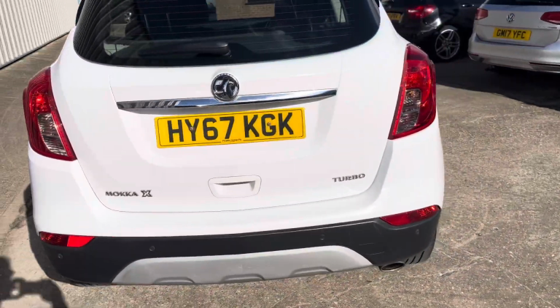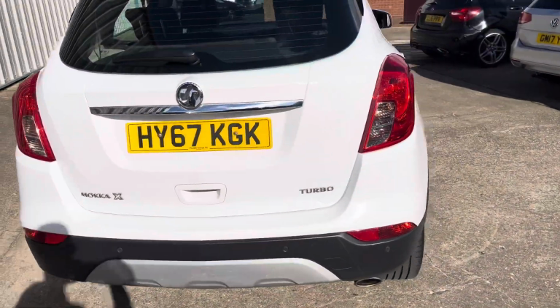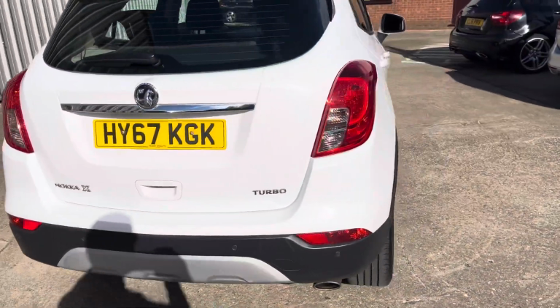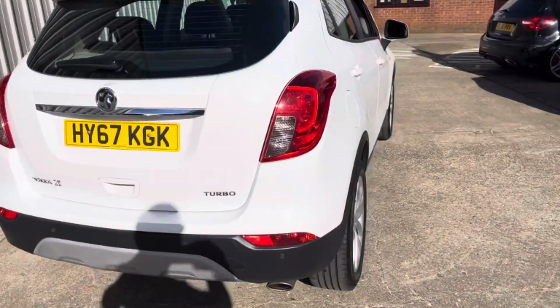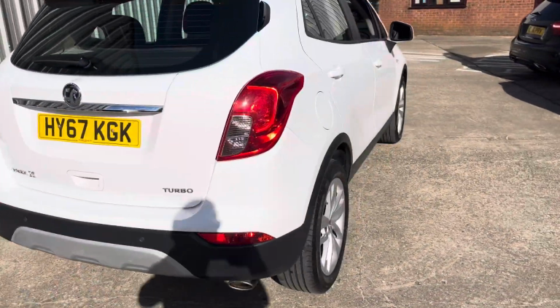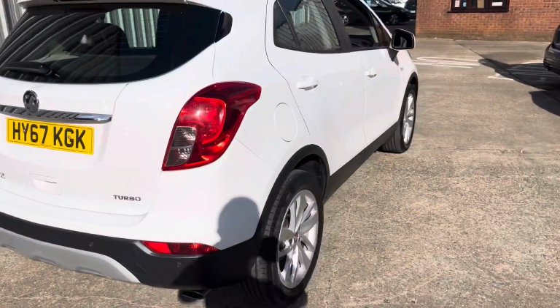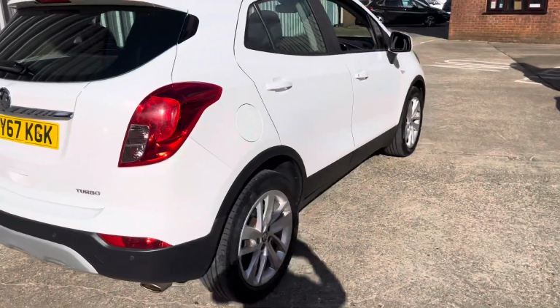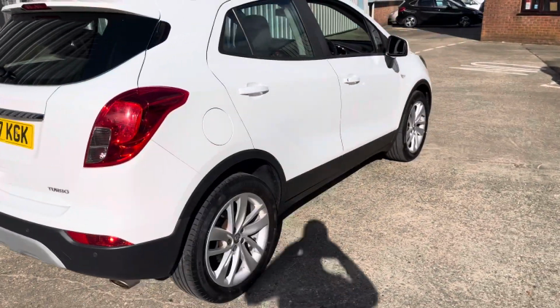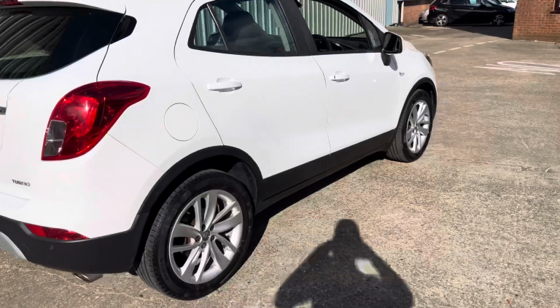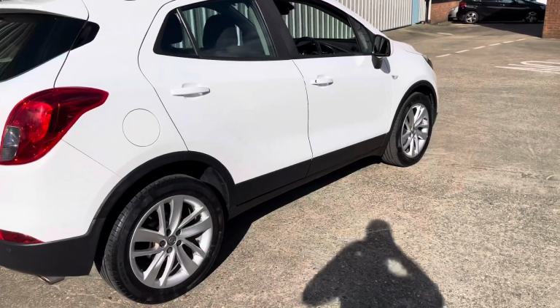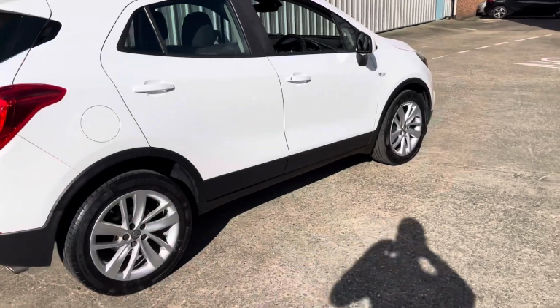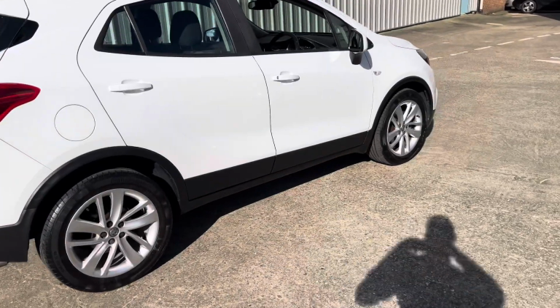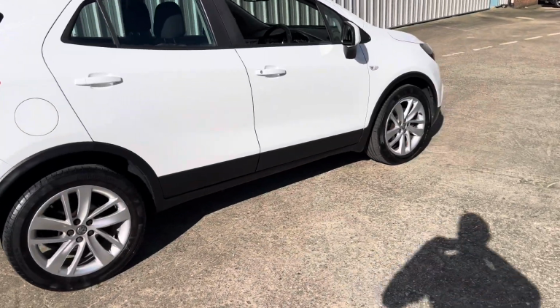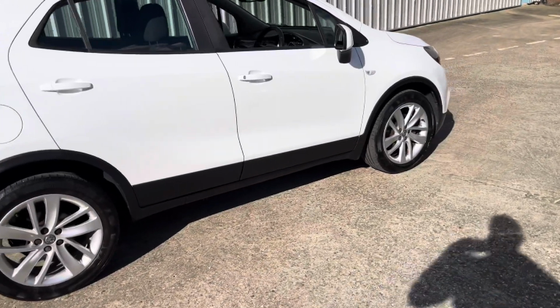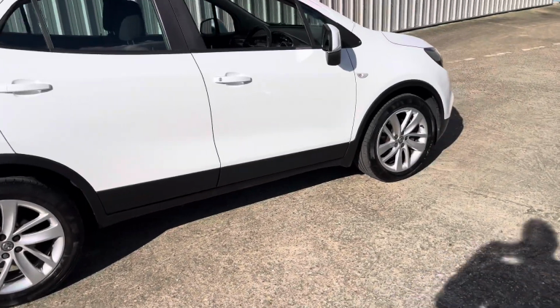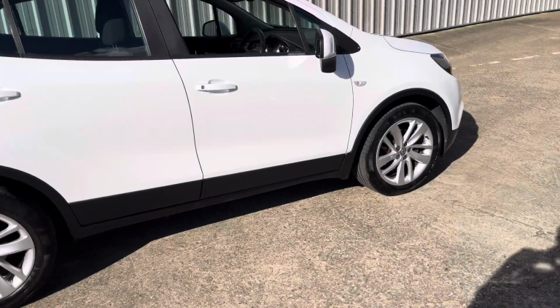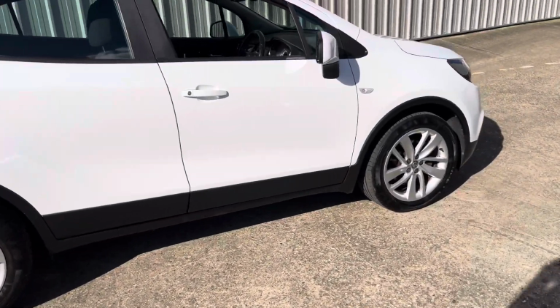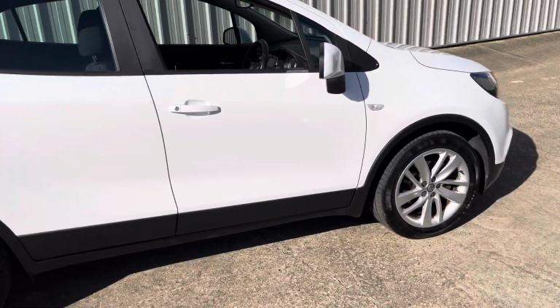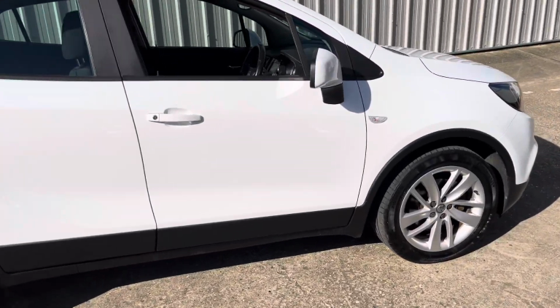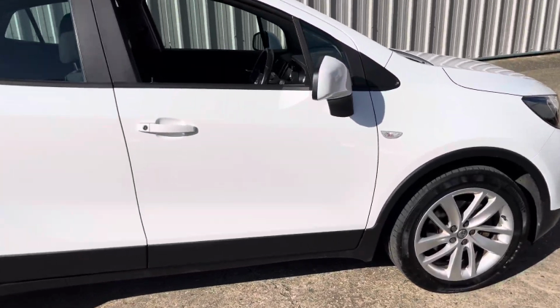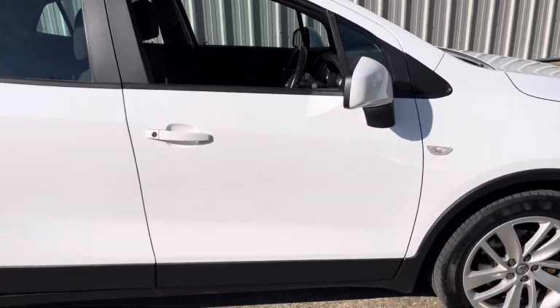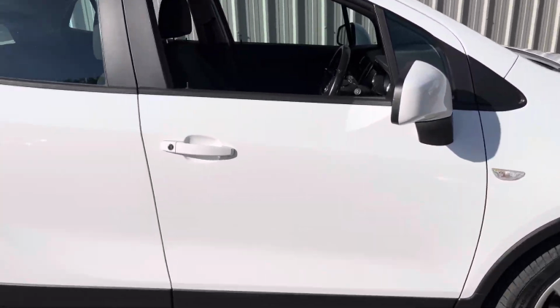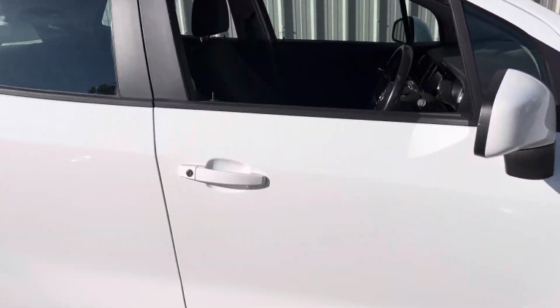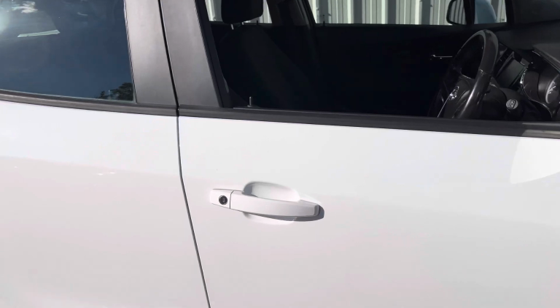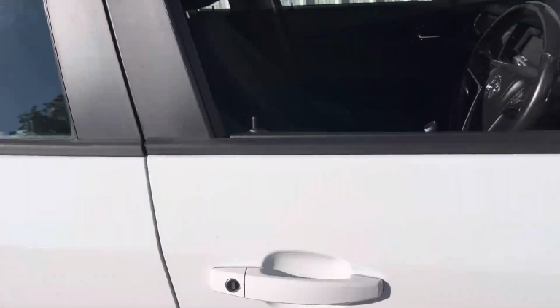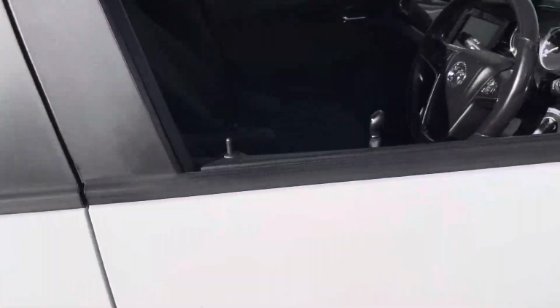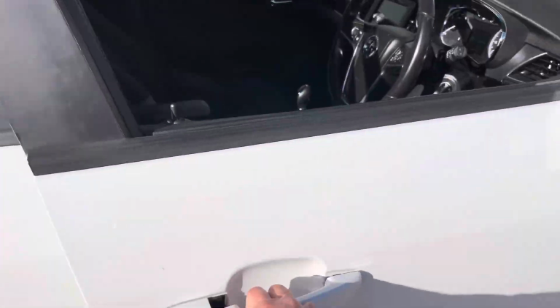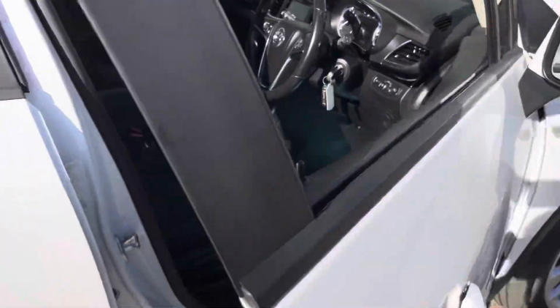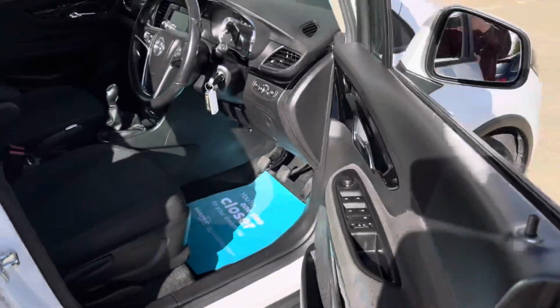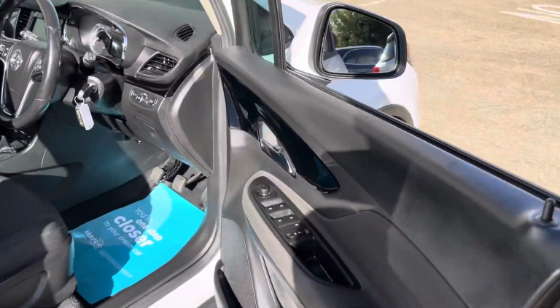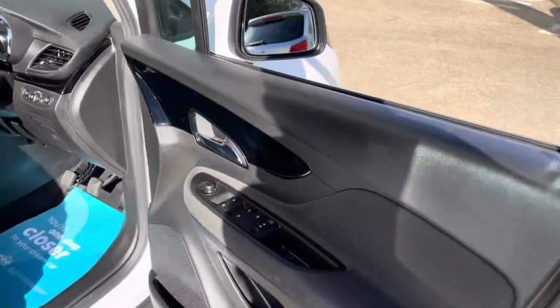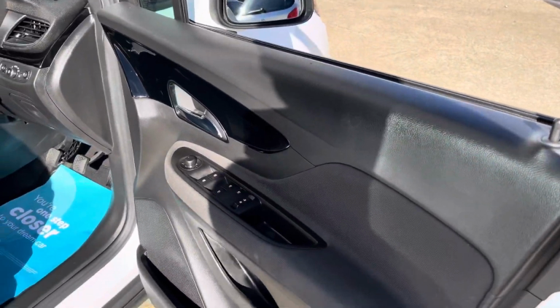It really is in excellent condition, with a great service history on the vehicle. You can see all wheels, tyres and paintwork are in excellent condition, and internally exactly the same.